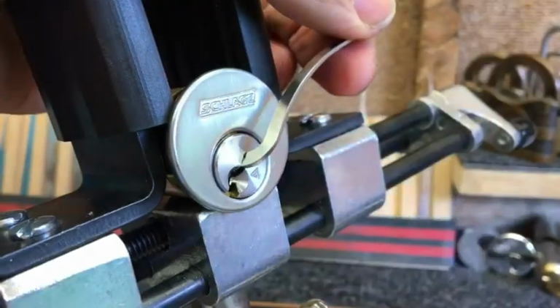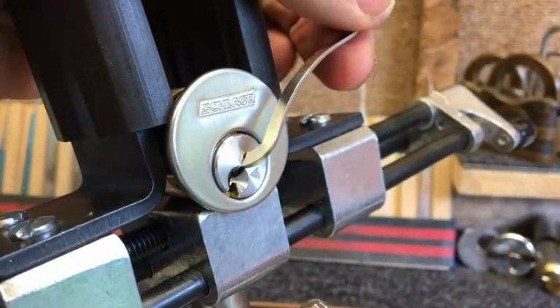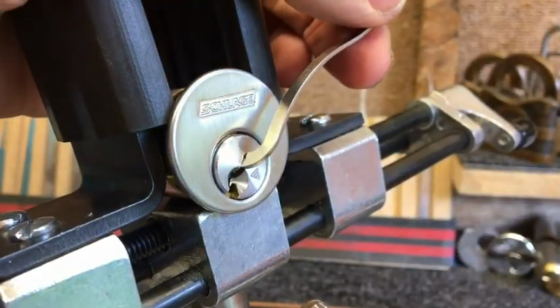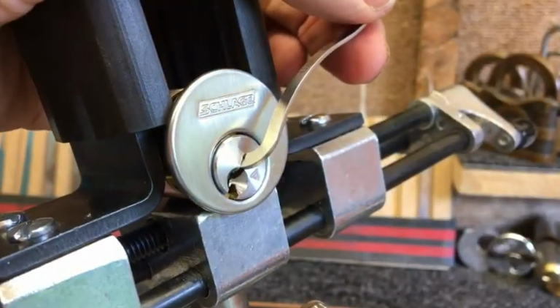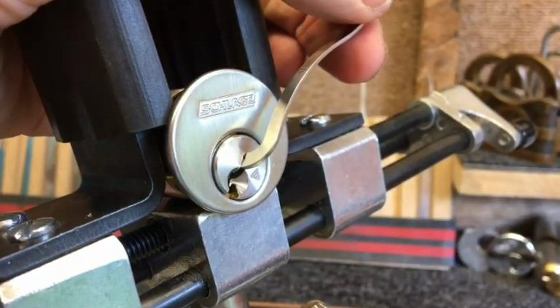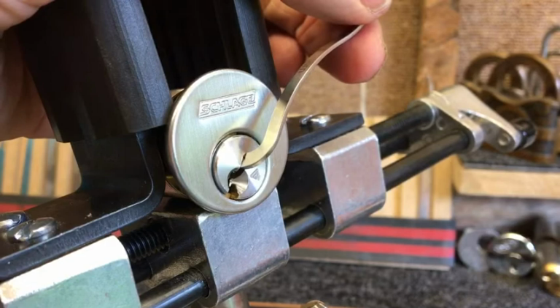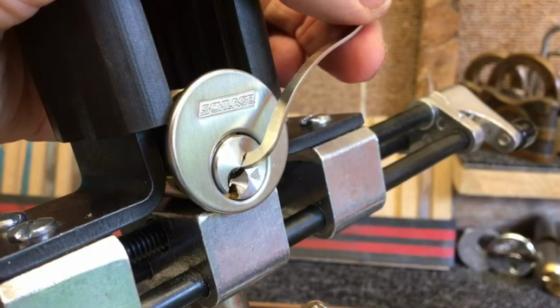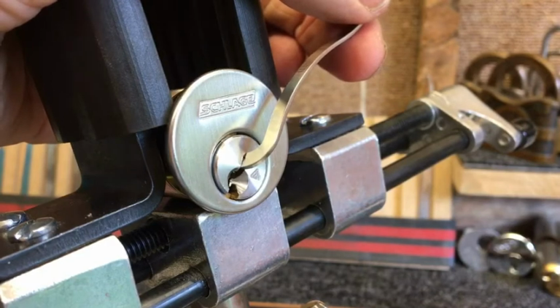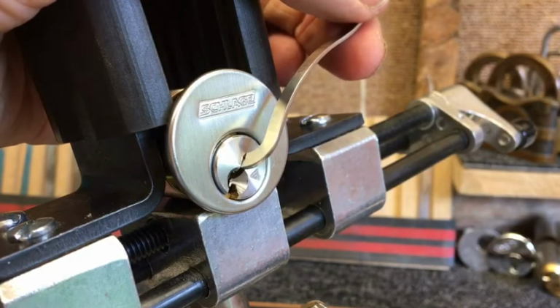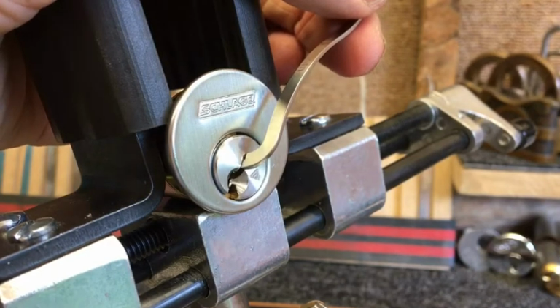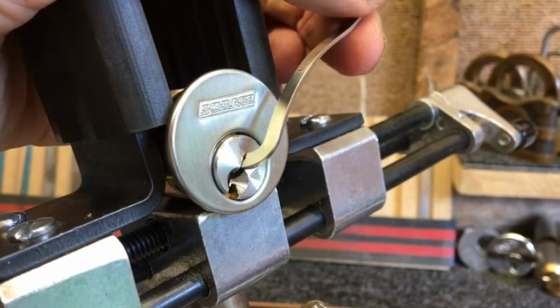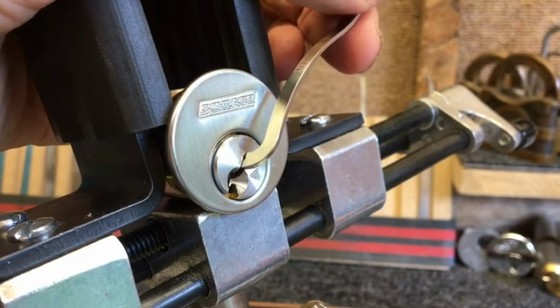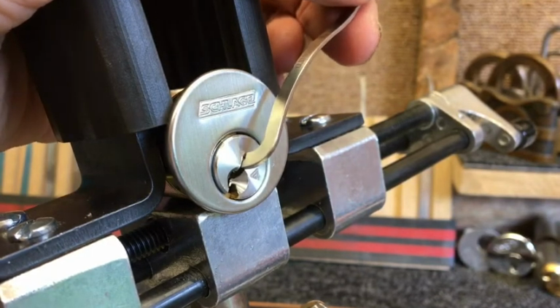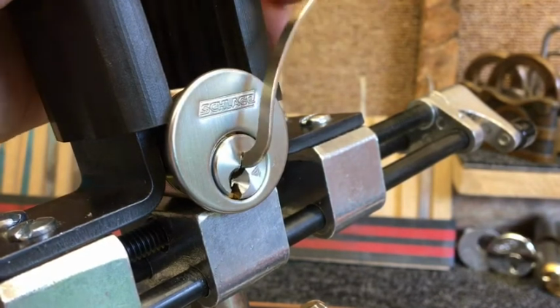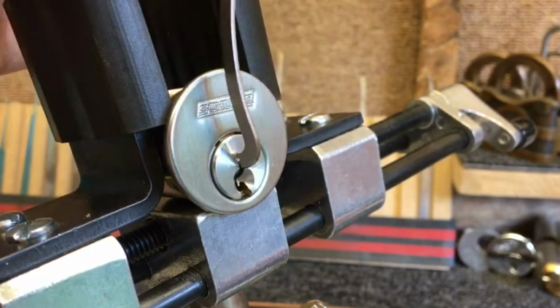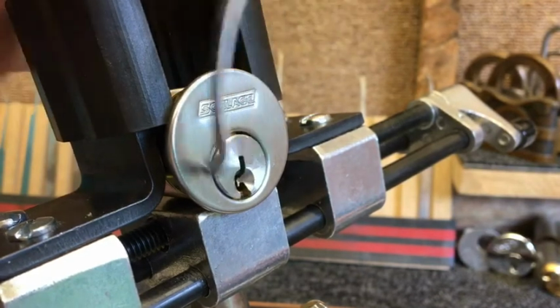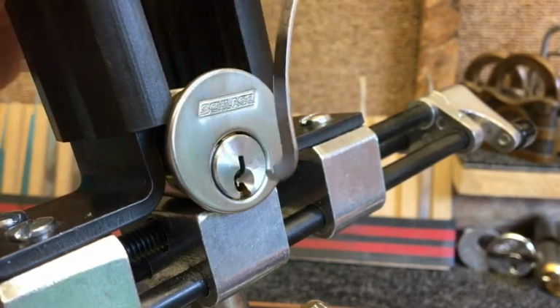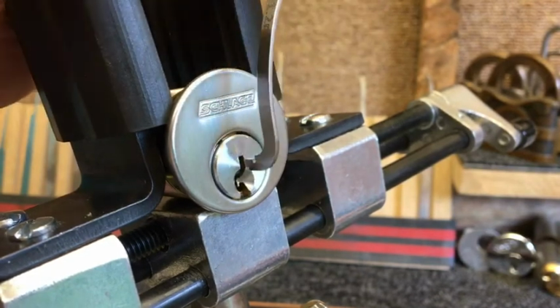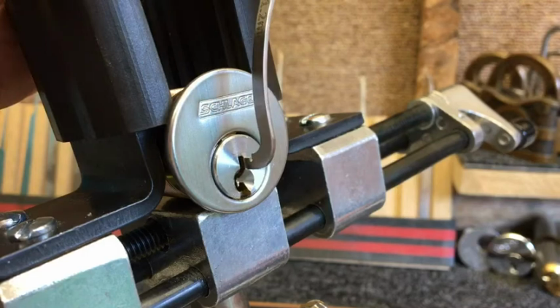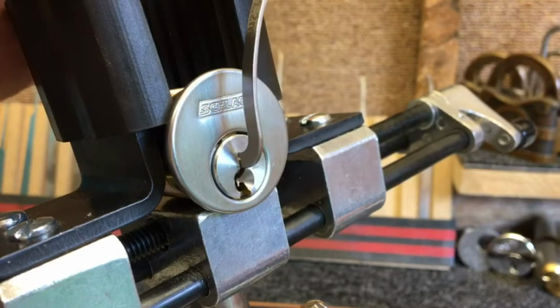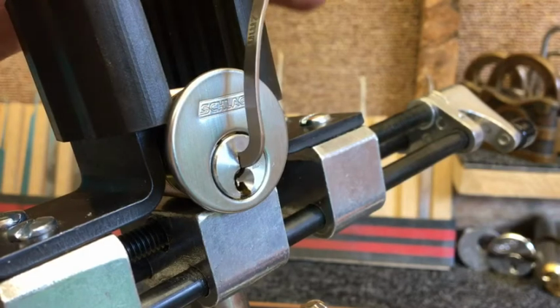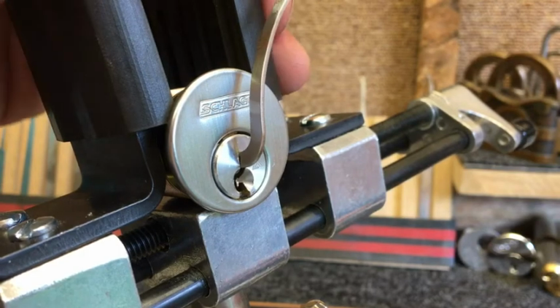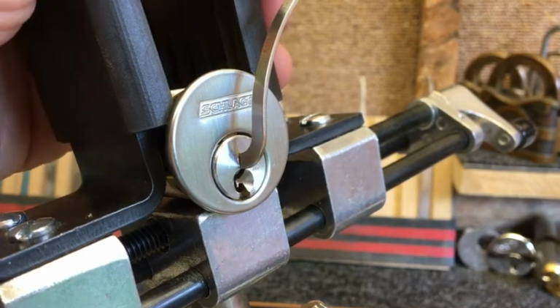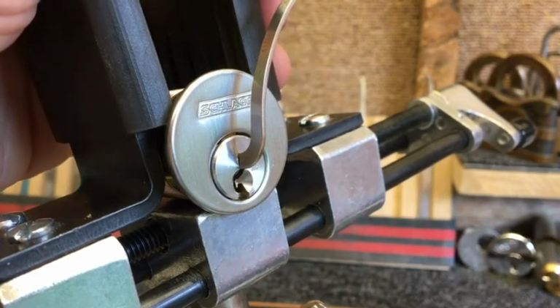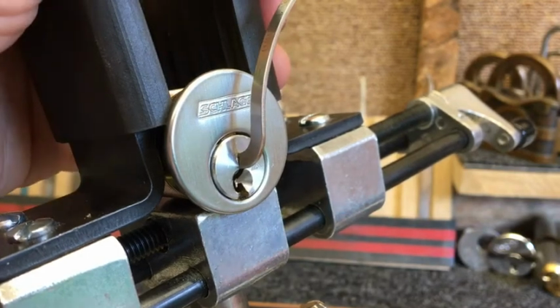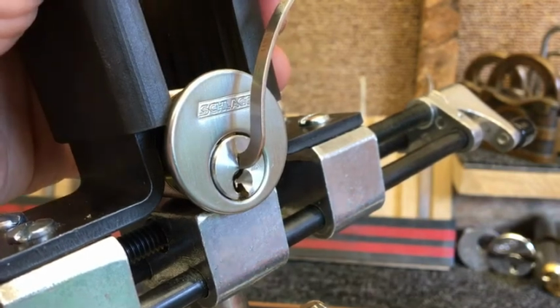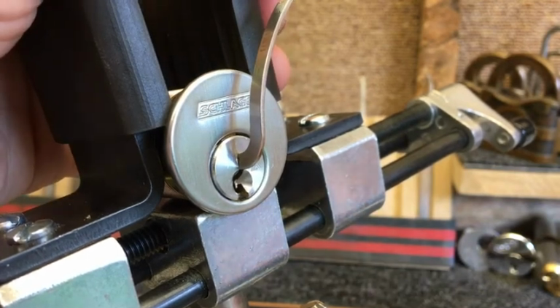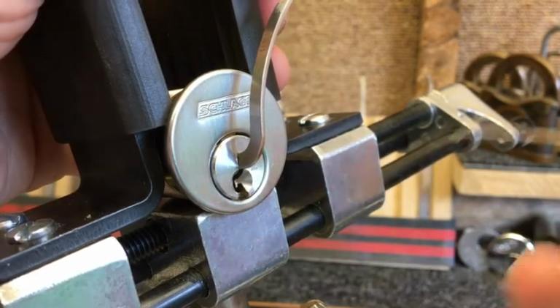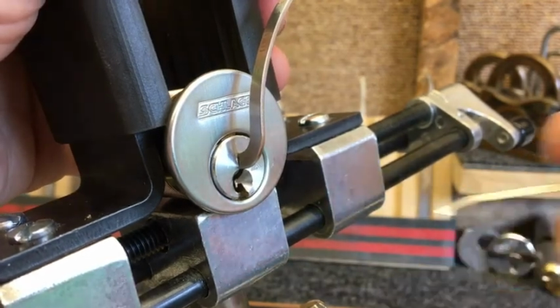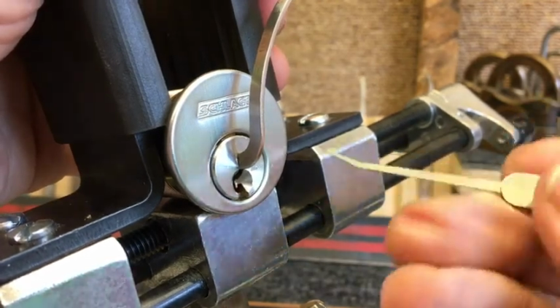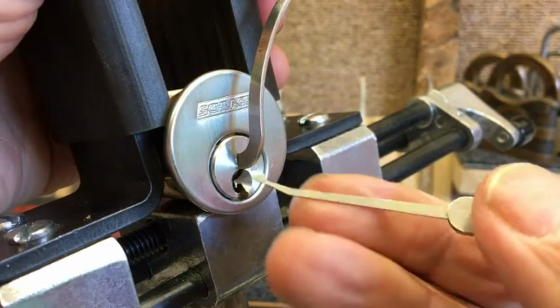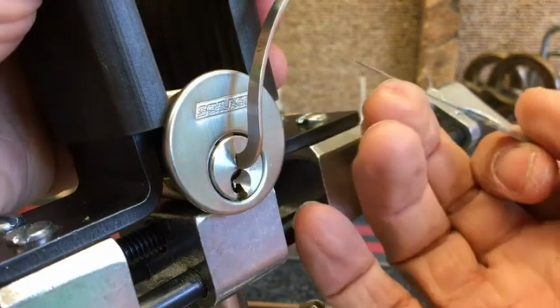And we're open. Okay, nice and easy to open. Now what I thought I'd also try — we'll just lock it back up and try it again, but we'll do the check pin second this time.